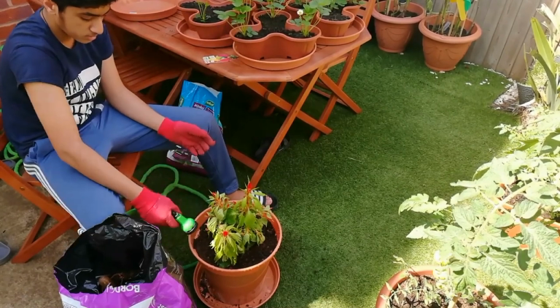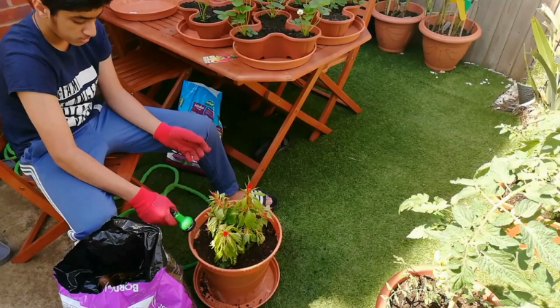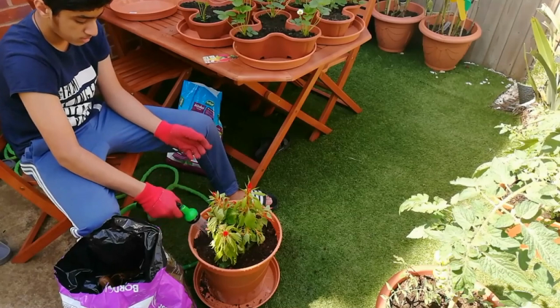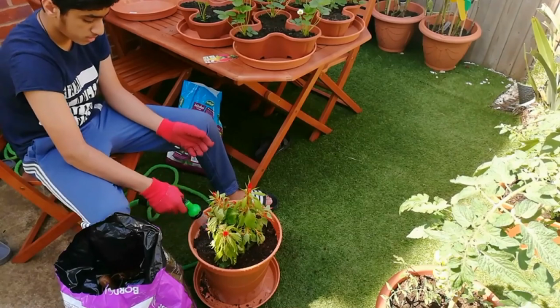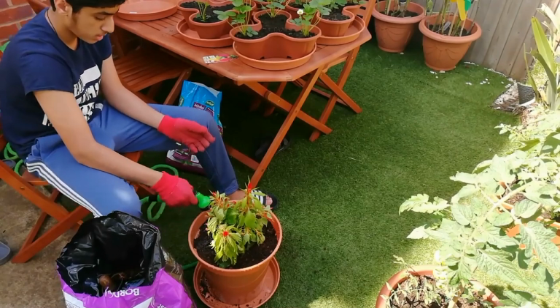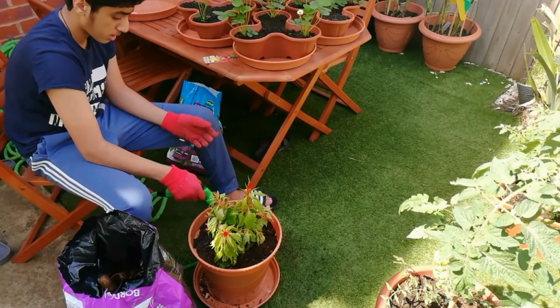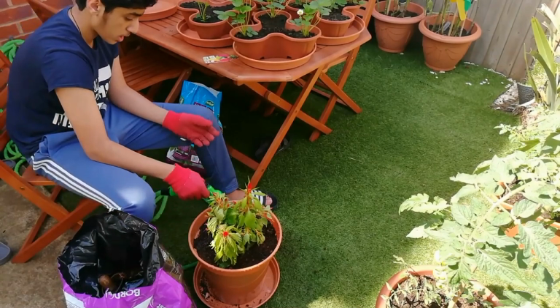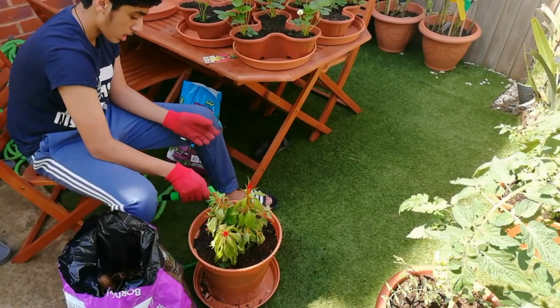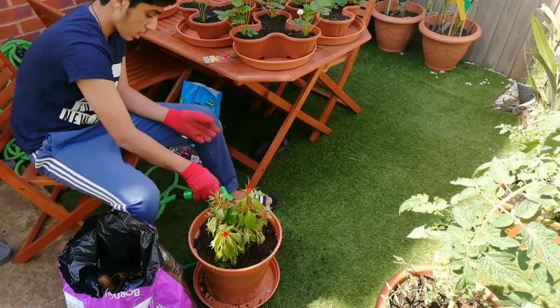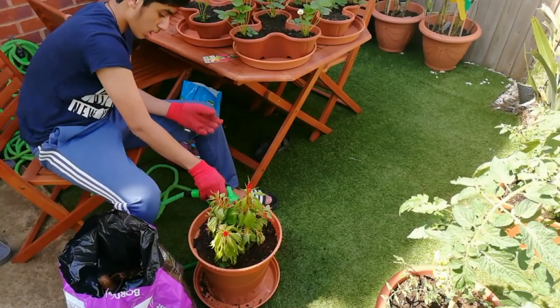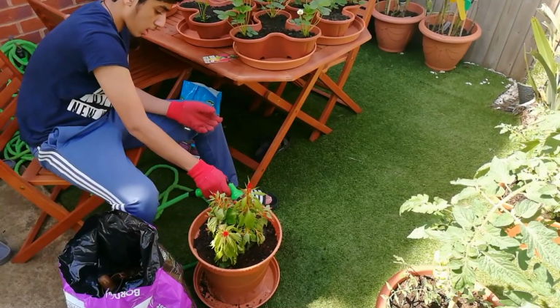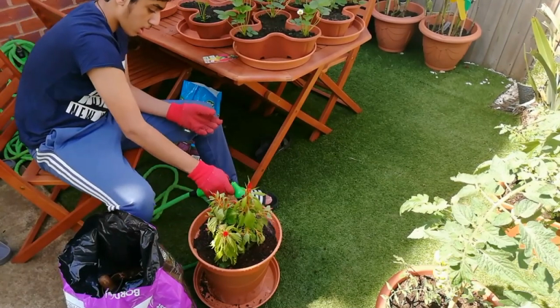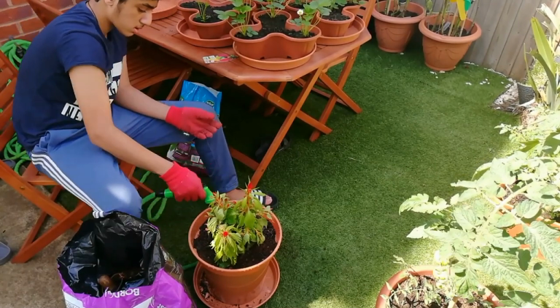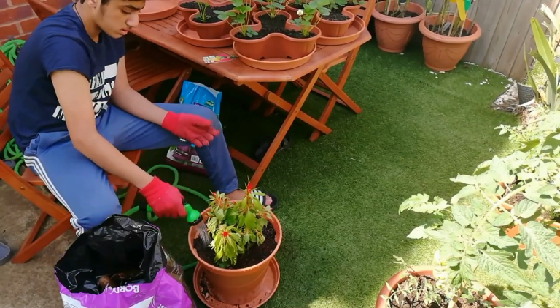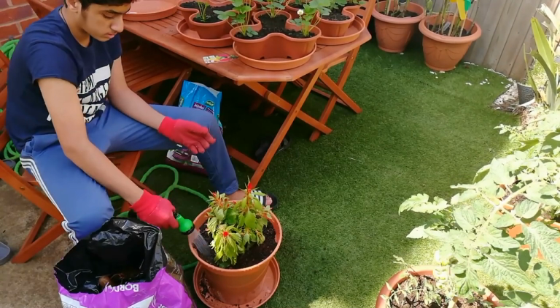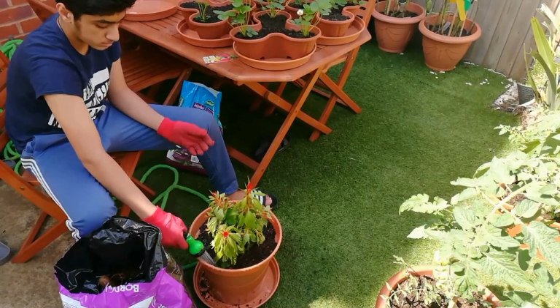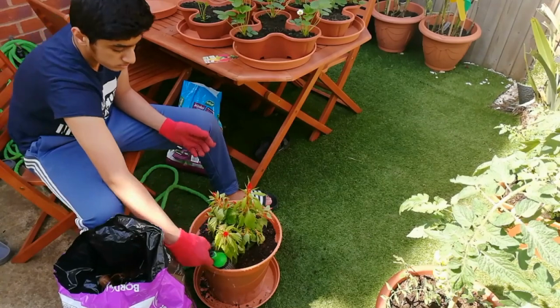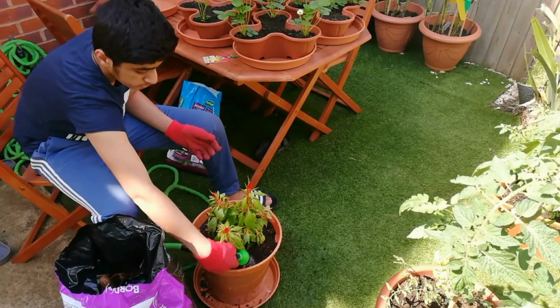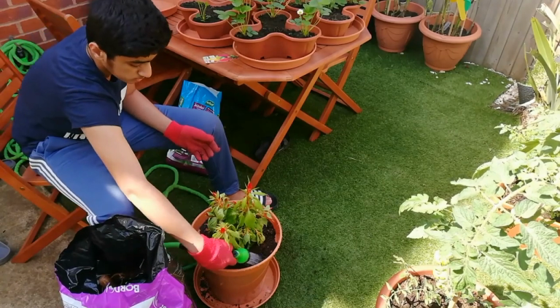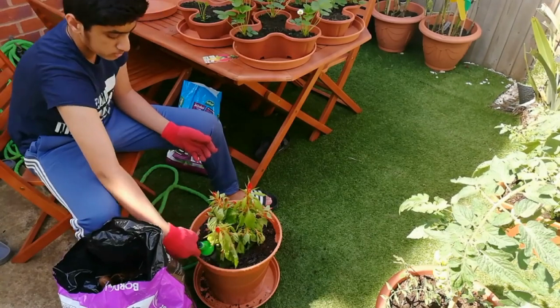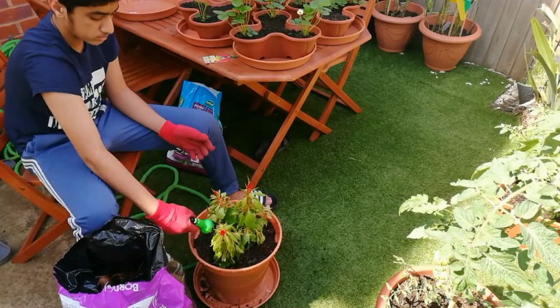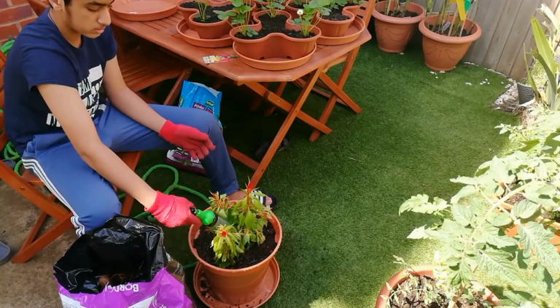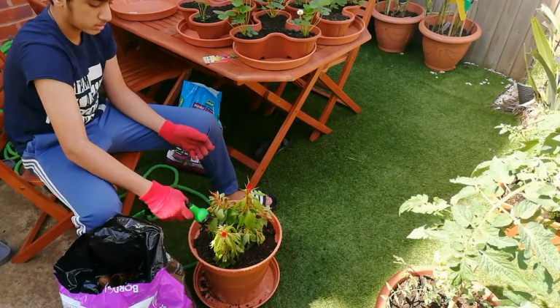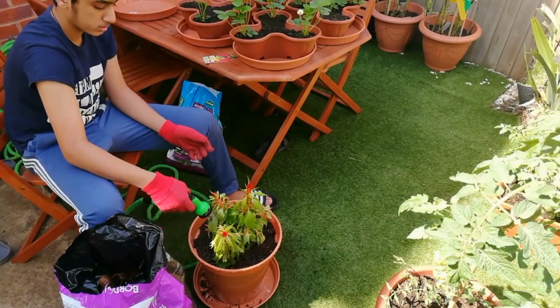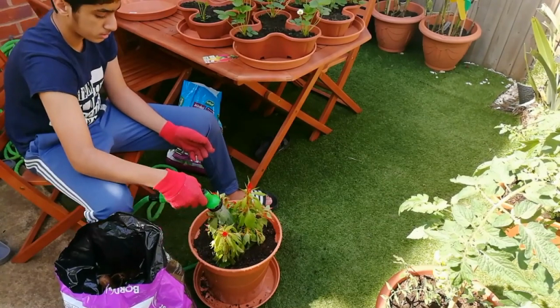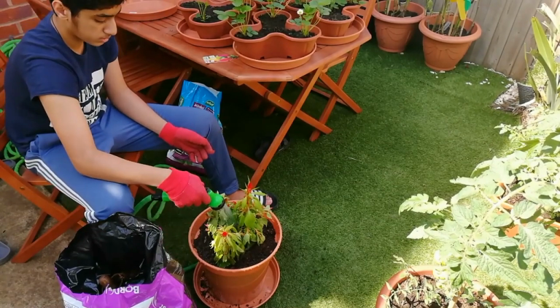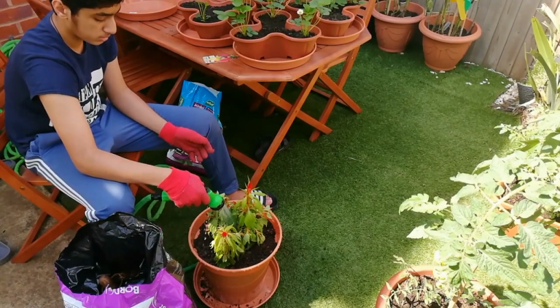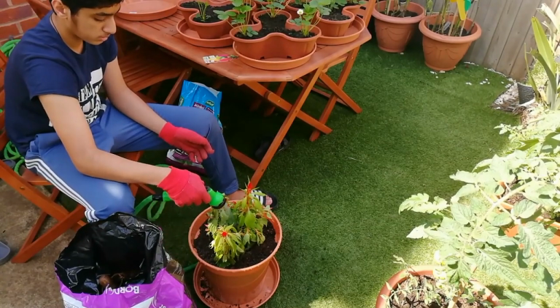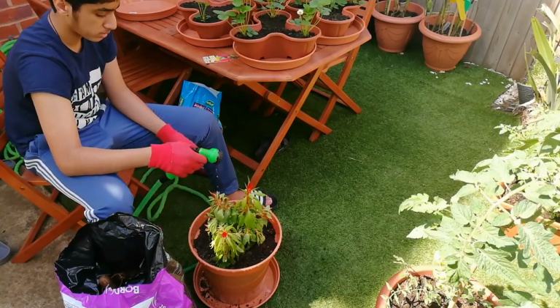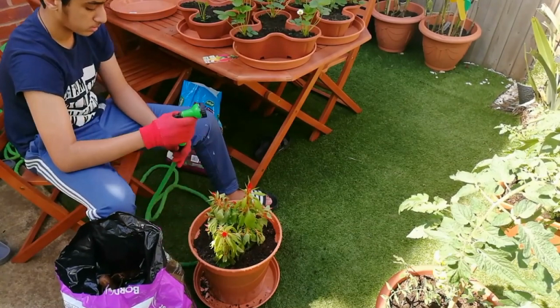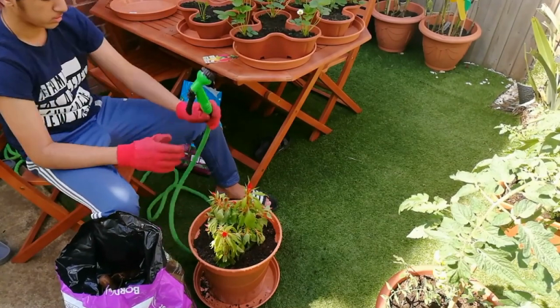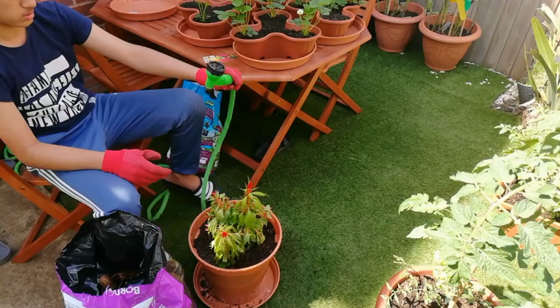I have now watered the plant and I'm going to position it where I want it, so hopefully it will thrive there. I hope you enjoyed the video — see you later in the next one. Bye!